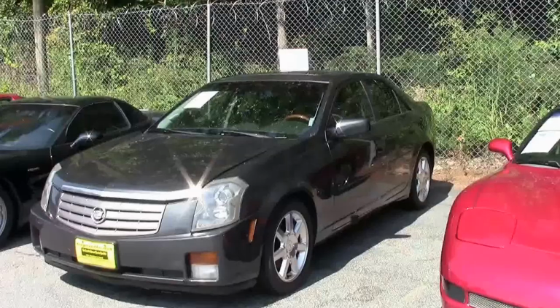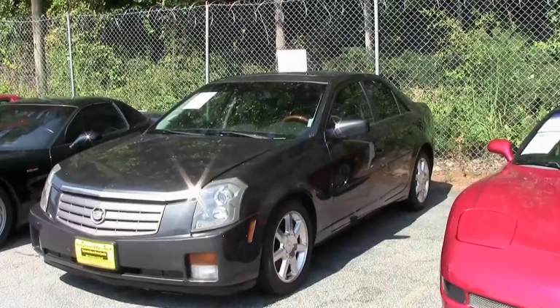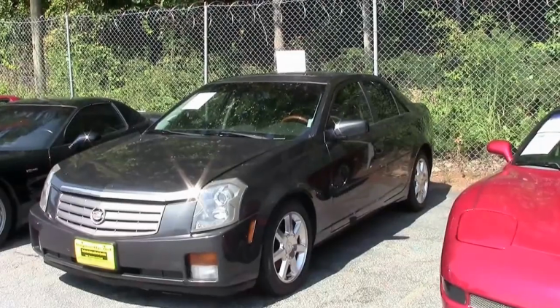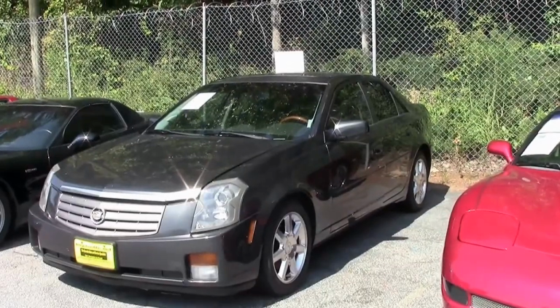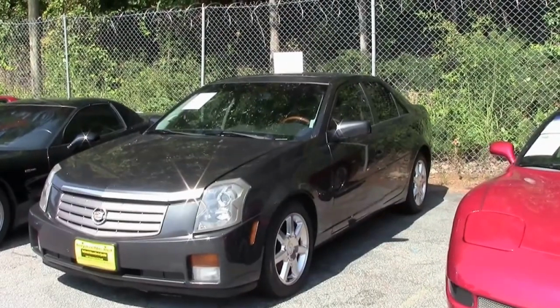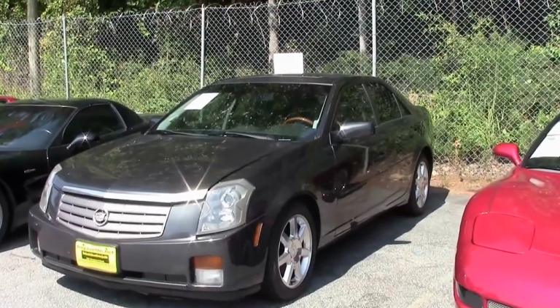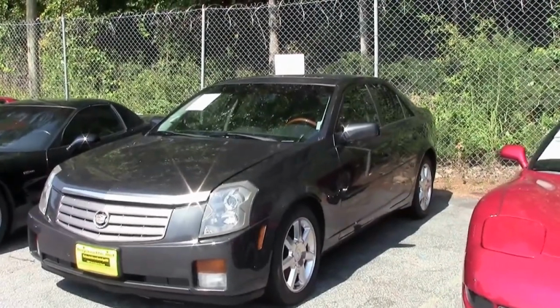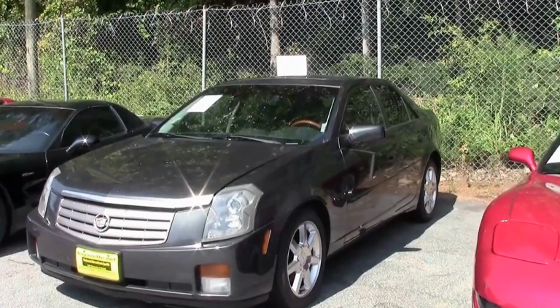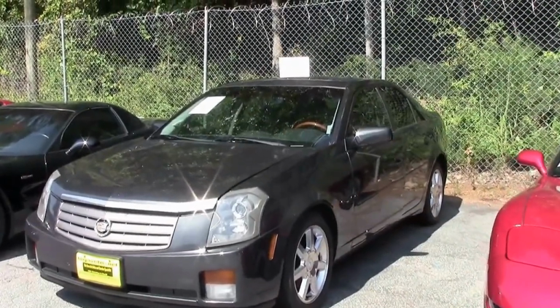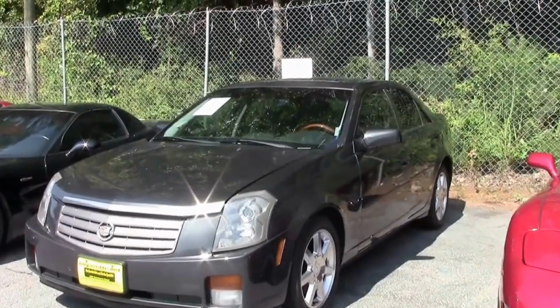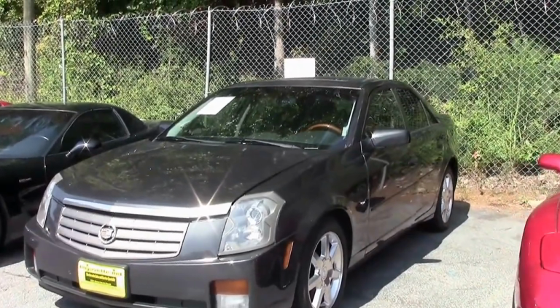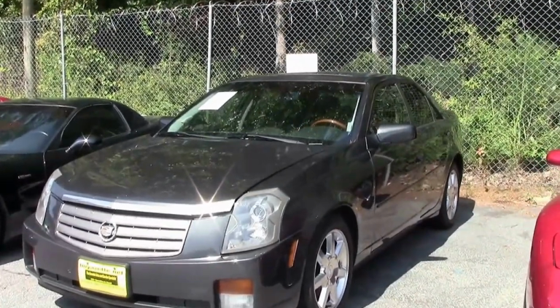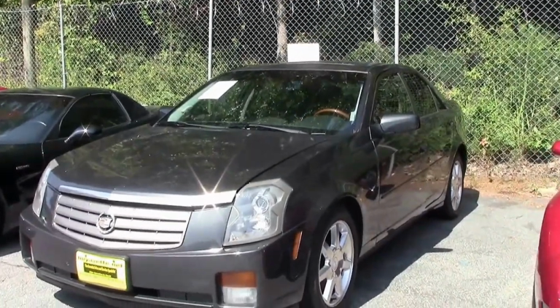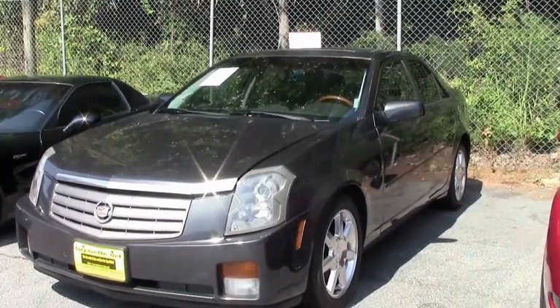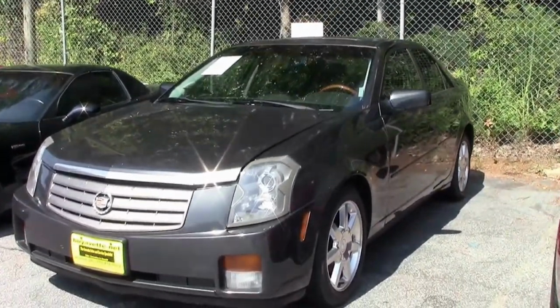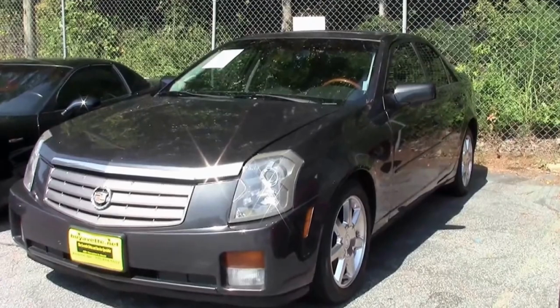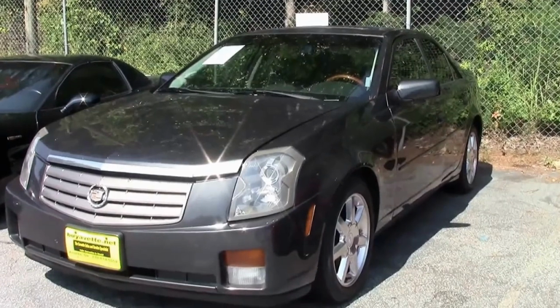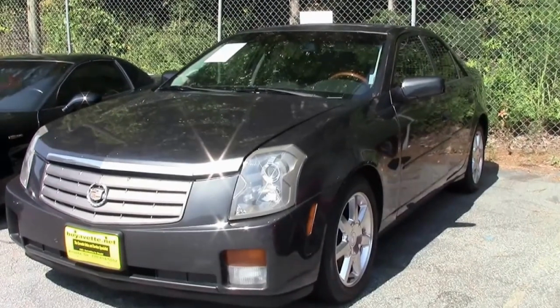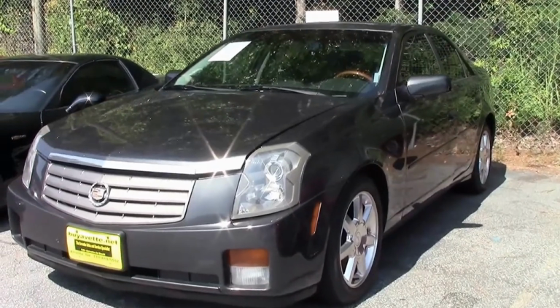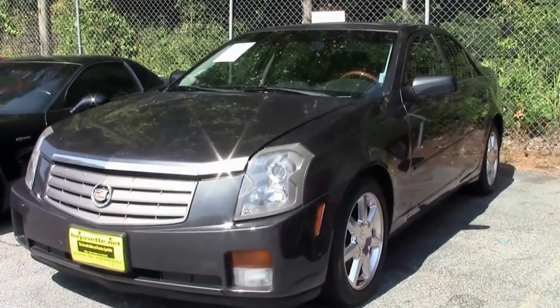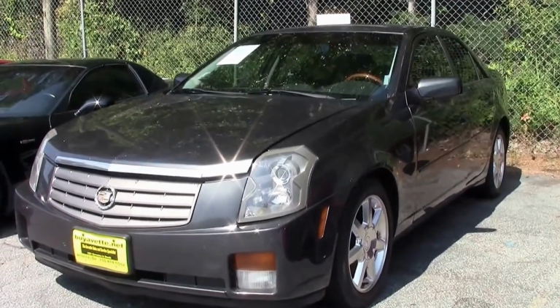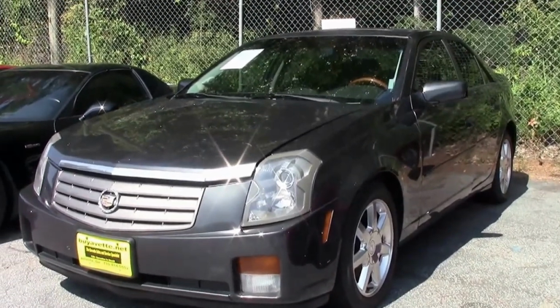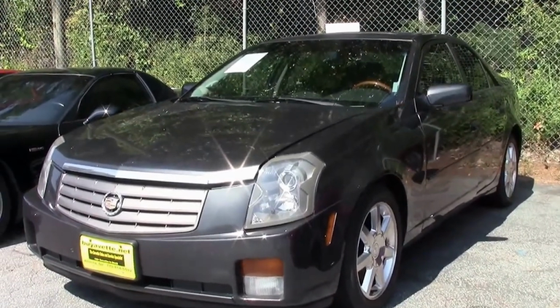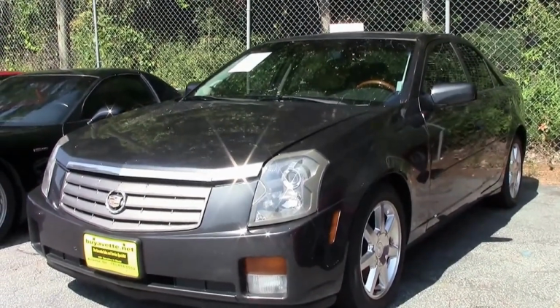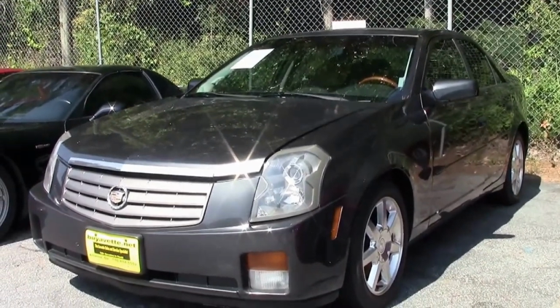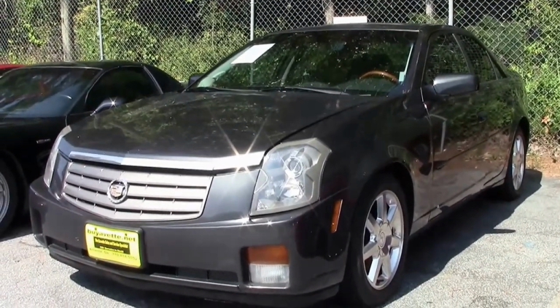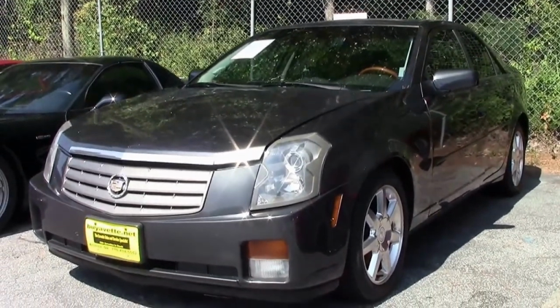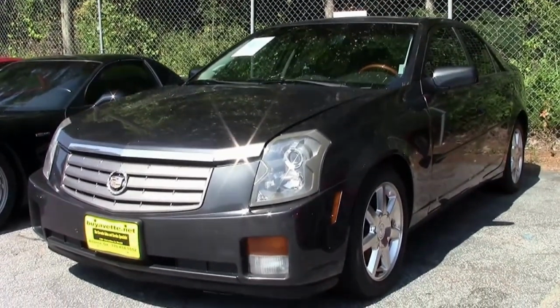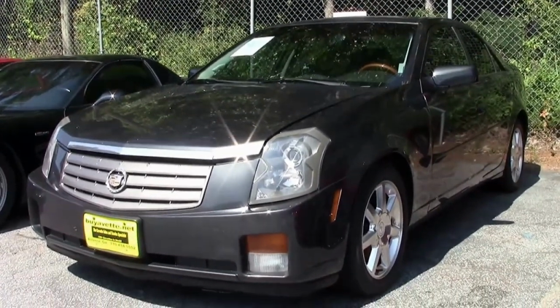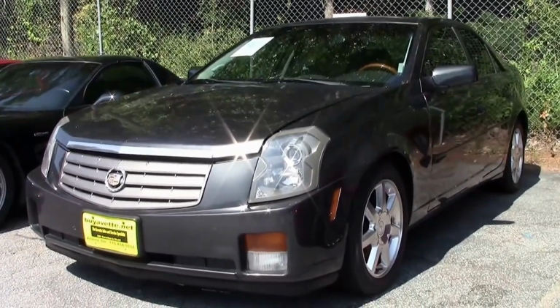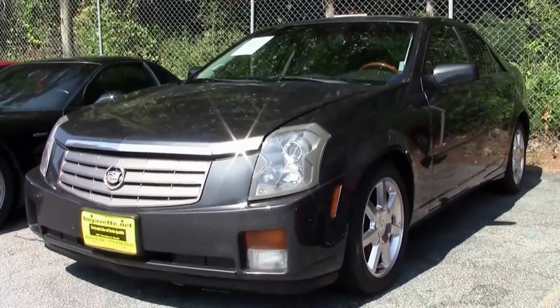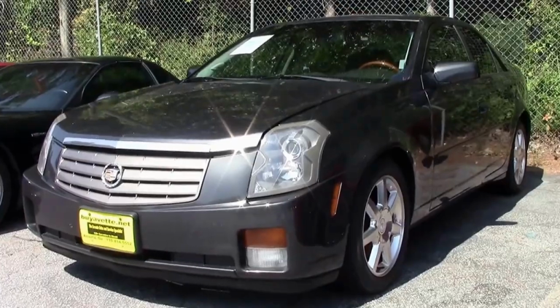Hello folks, welcome to BioVet in Atlanta, Georgia. Today I'd like to present to you this 2005 Cadillac CTS sedan.